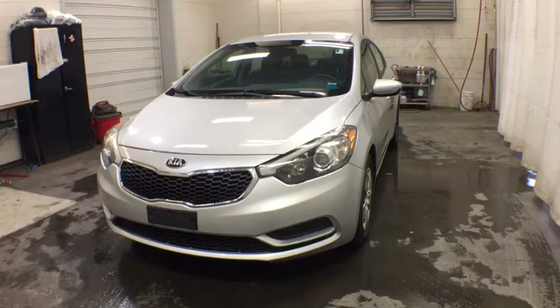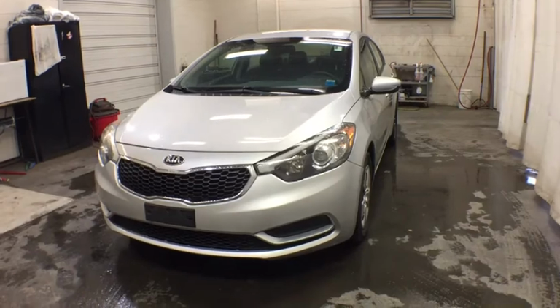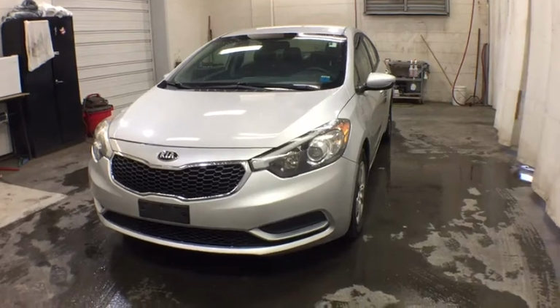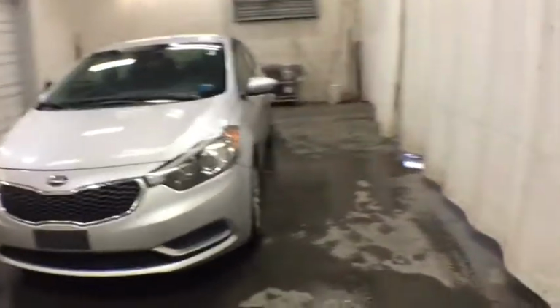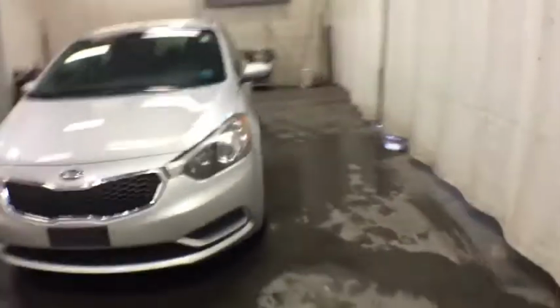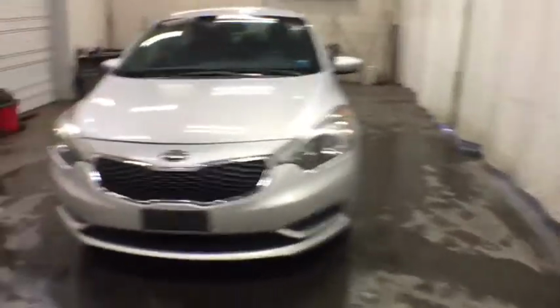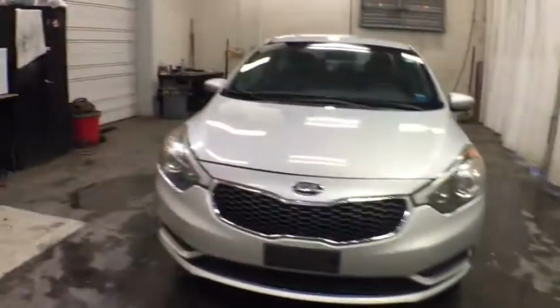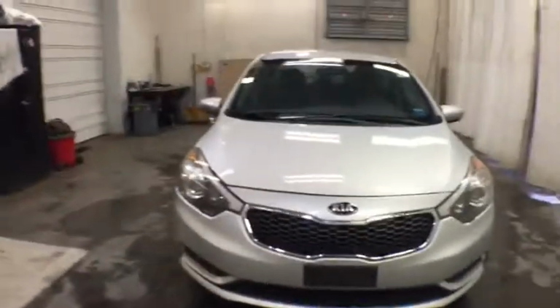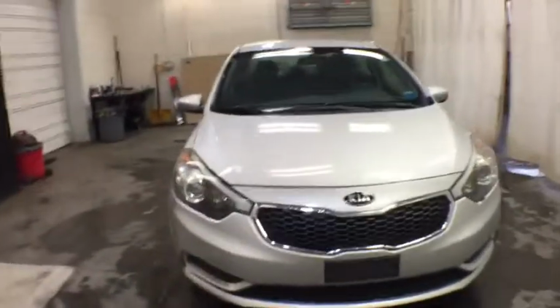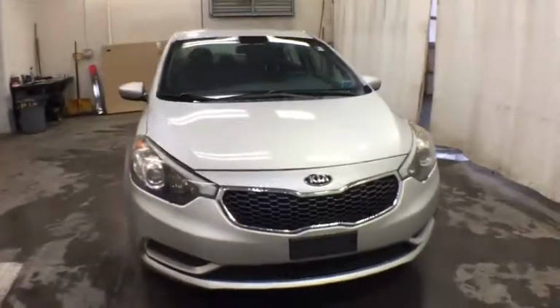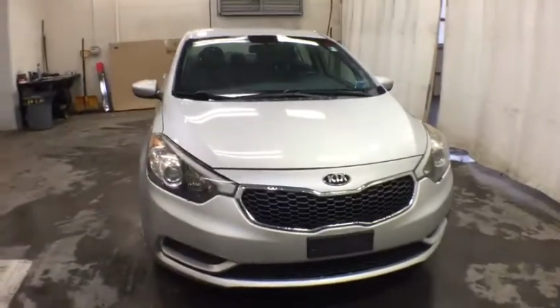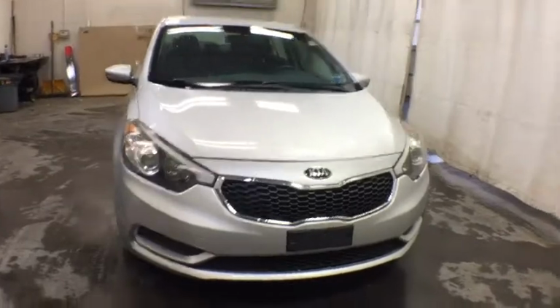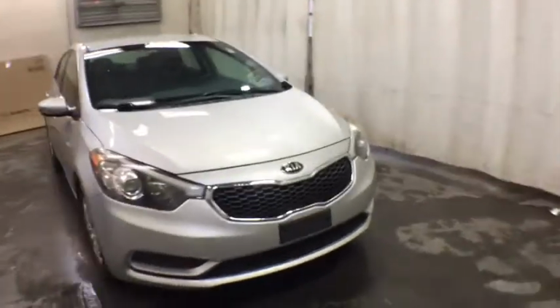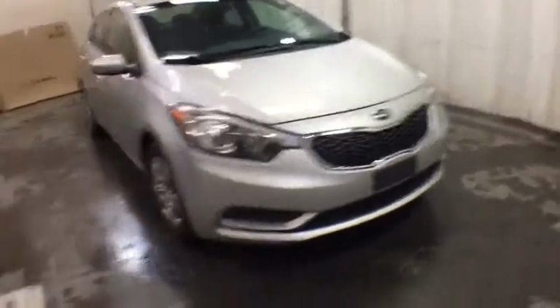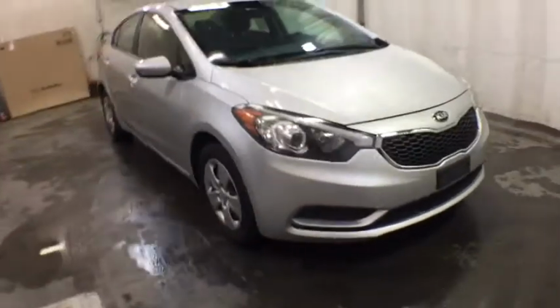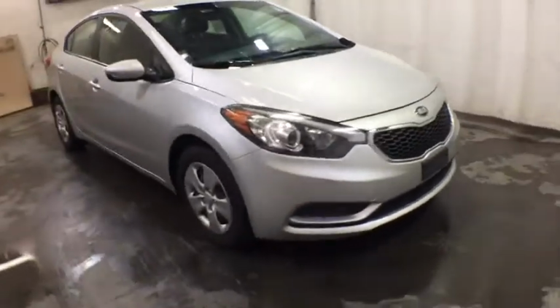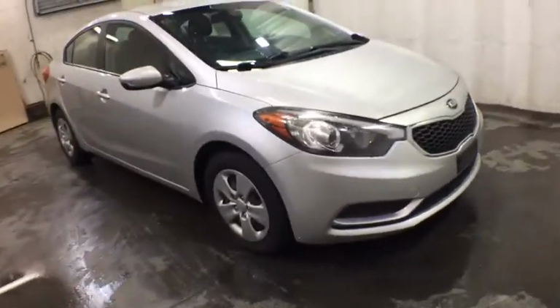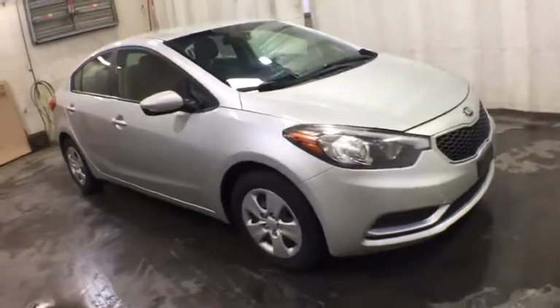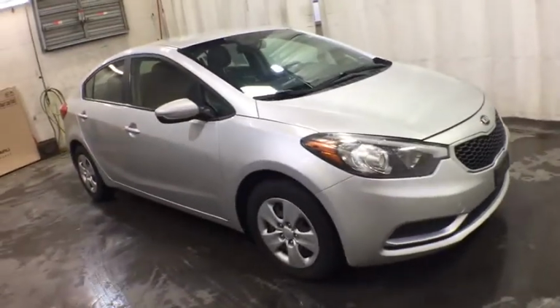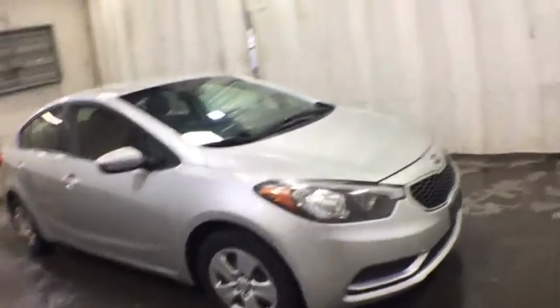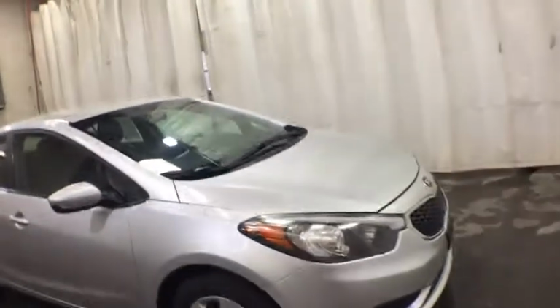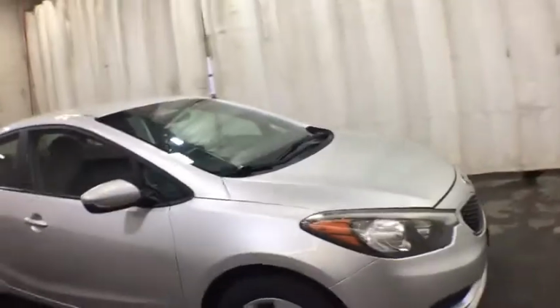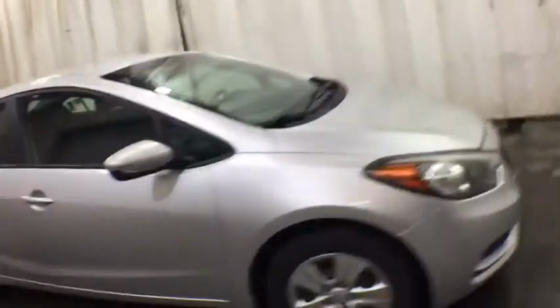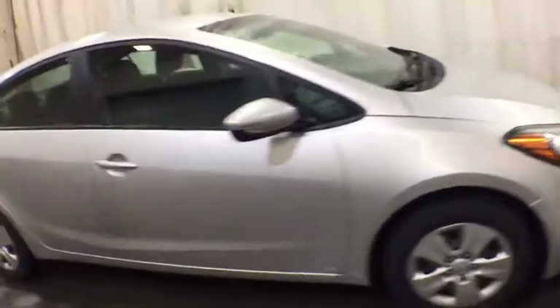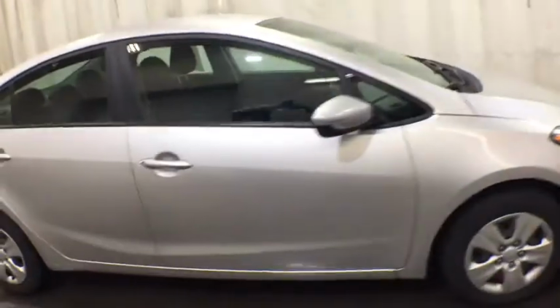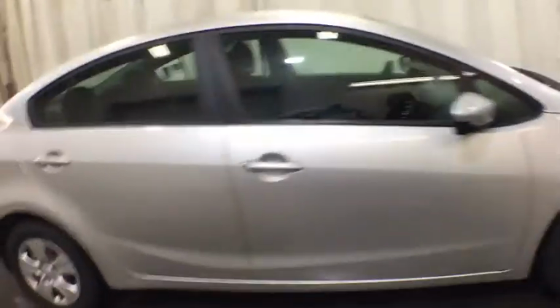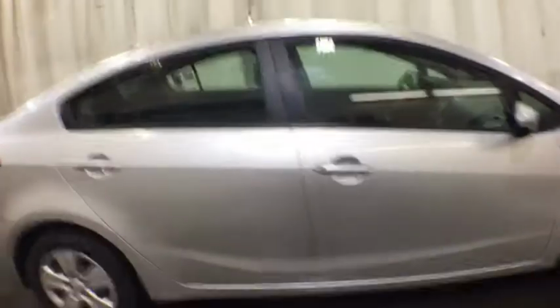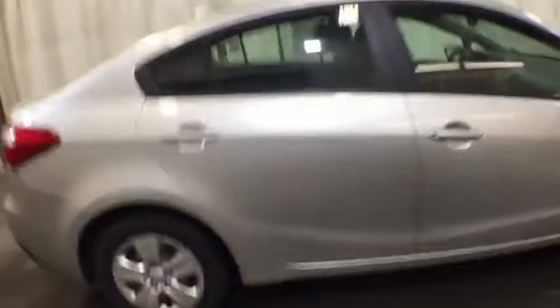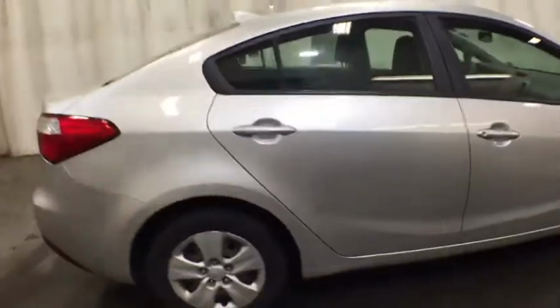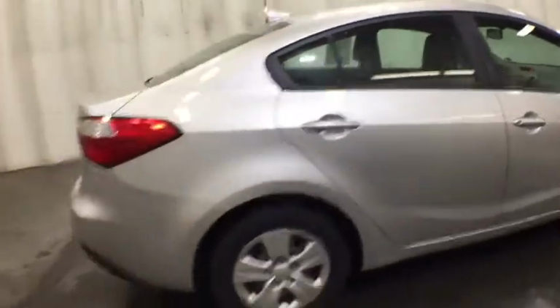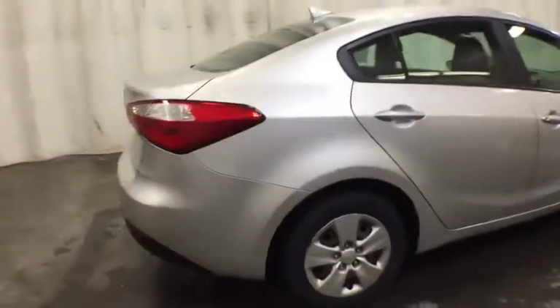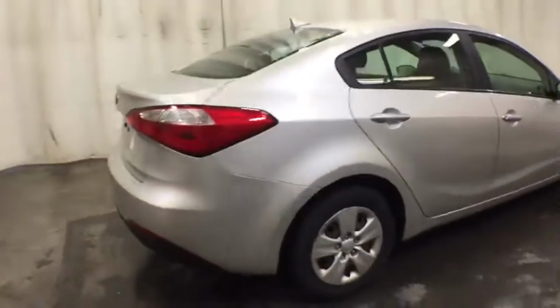Take a ride in the 2014 Kia Forte. If you're looking for a trendy and feature-laden compact sedan, the Kia Forte is for you. It offers an exceptional combination of innovative design, high-quality engineering, and outstanding value.